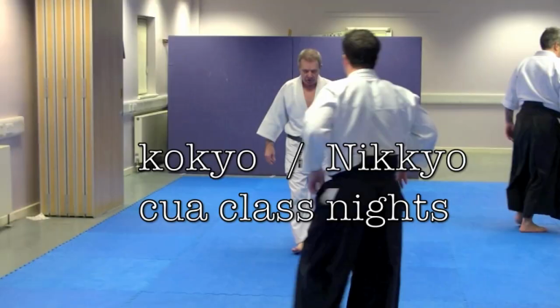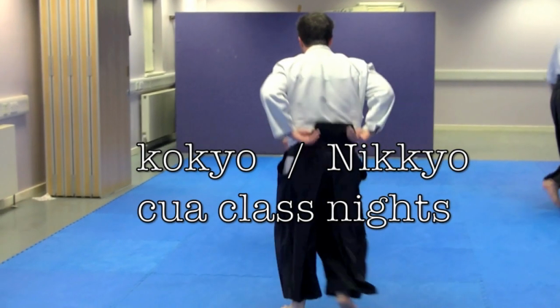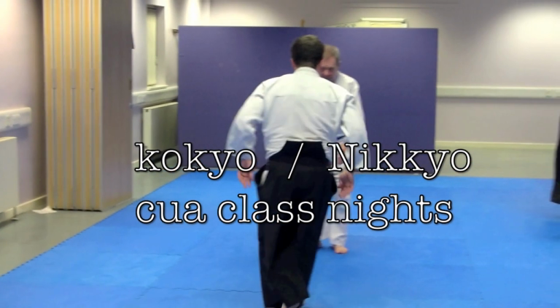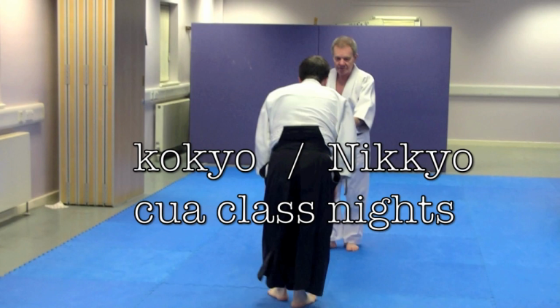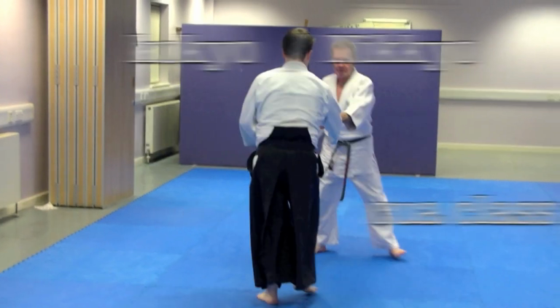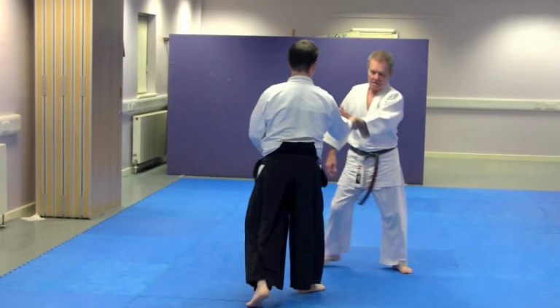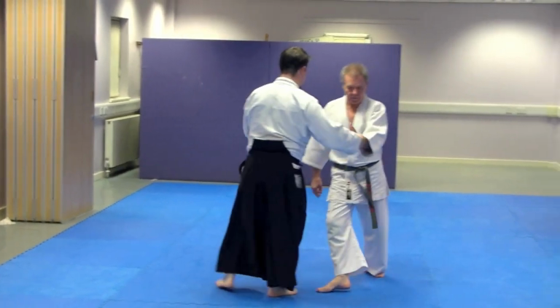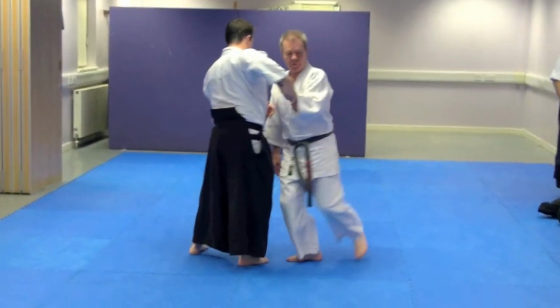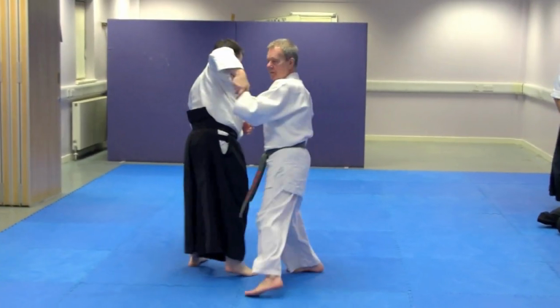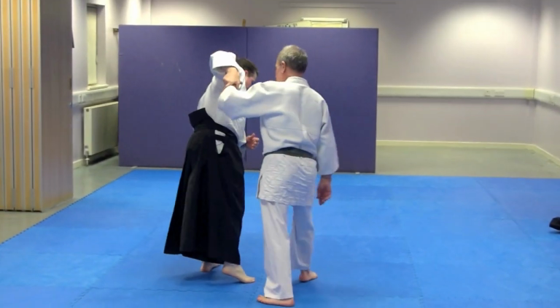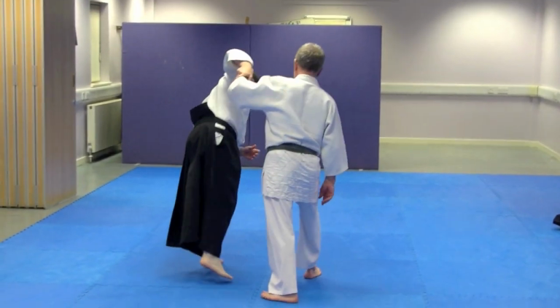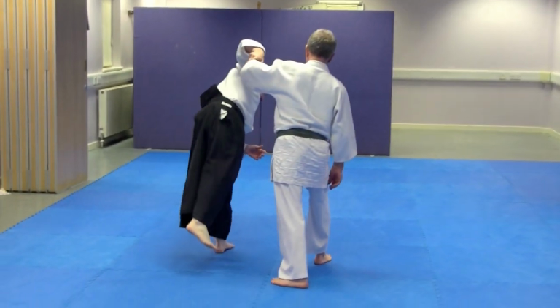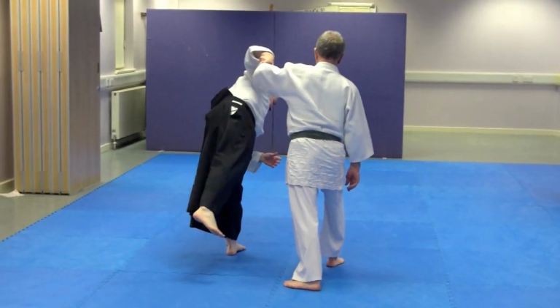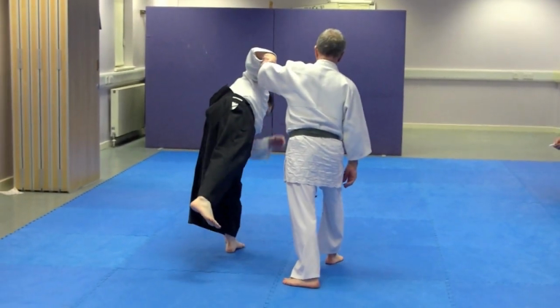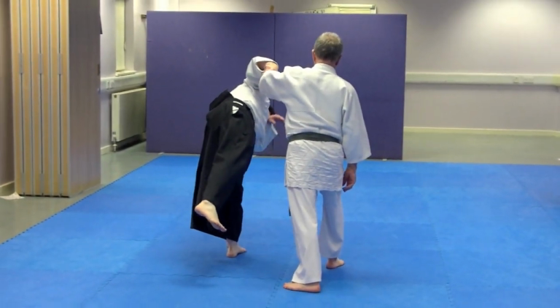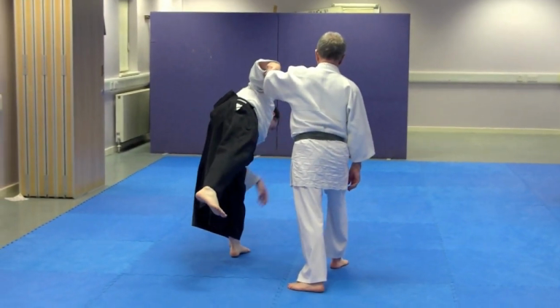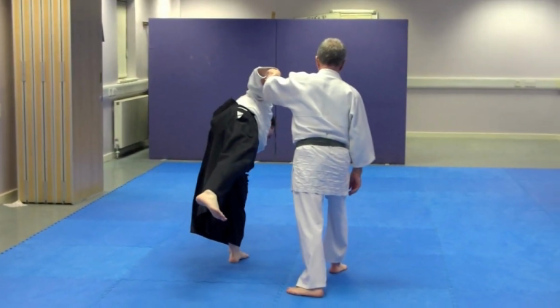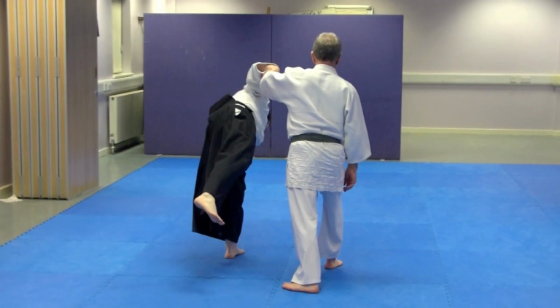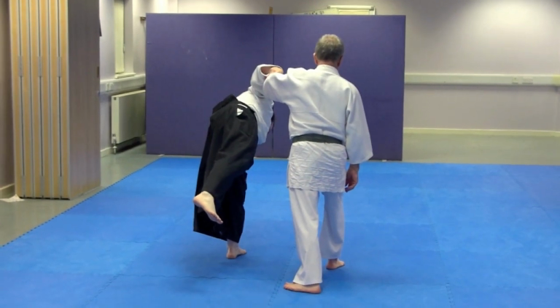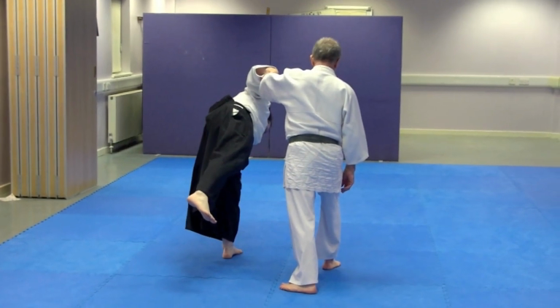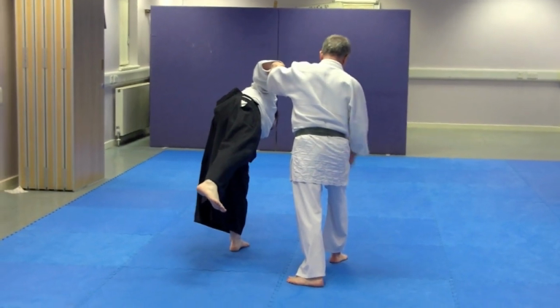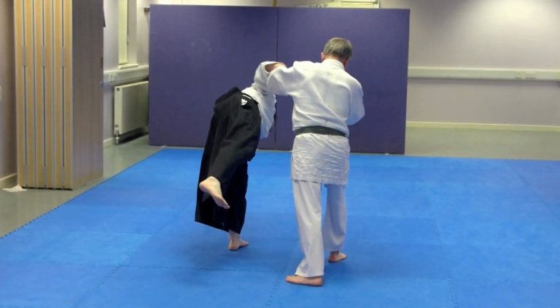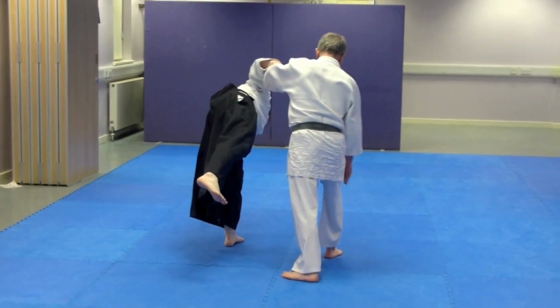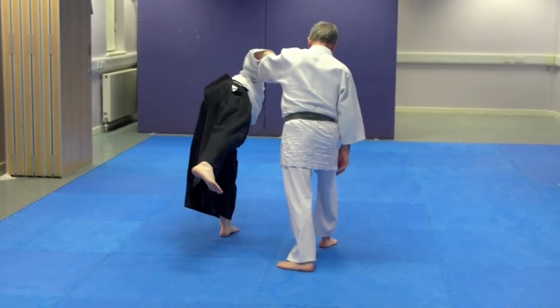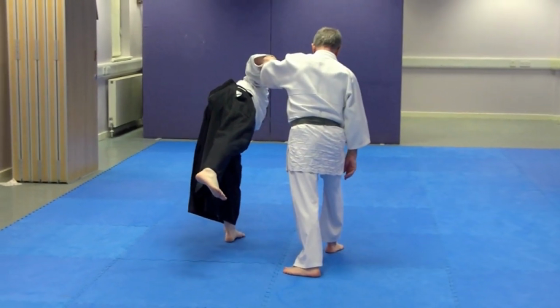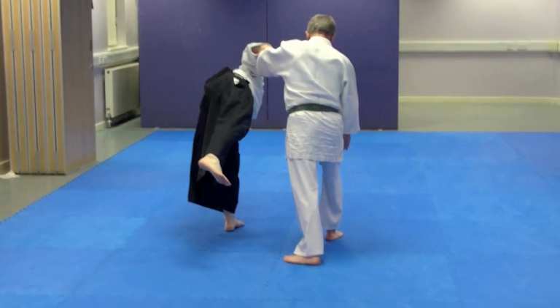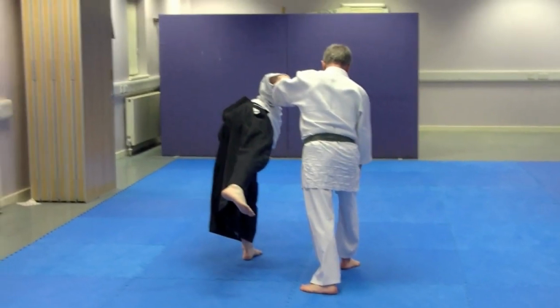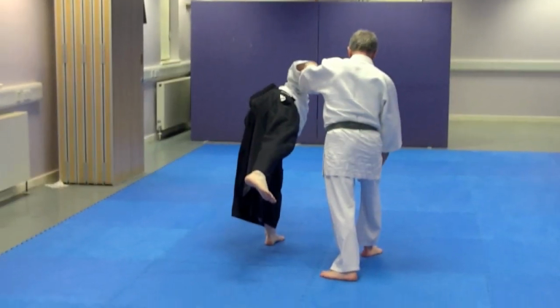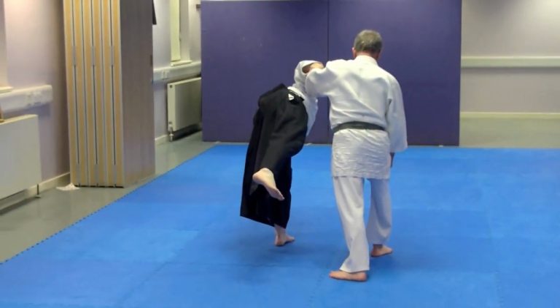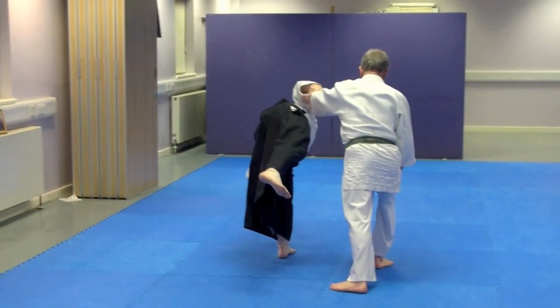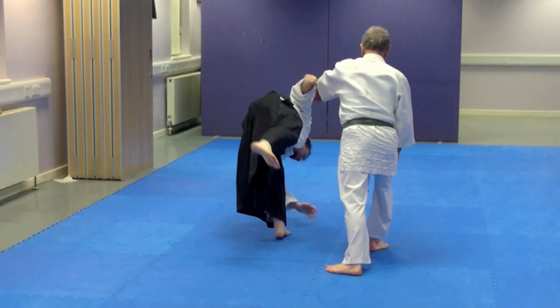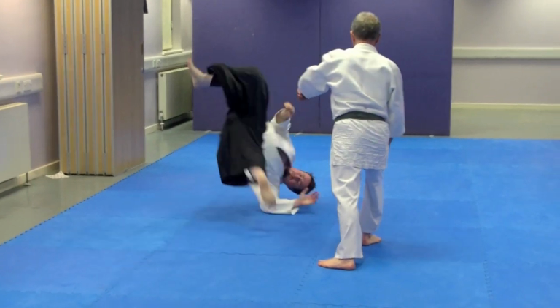So again, open hand this time, stepping in with the right hand, turning in here, so you get your extension. You need to be on good body form here, and you're throwing them together.